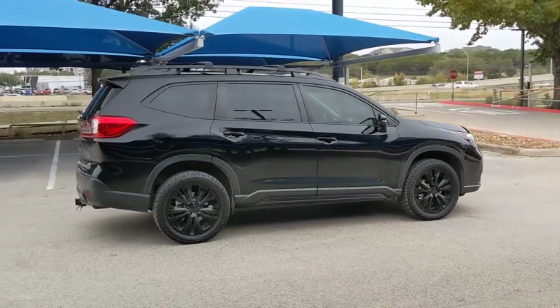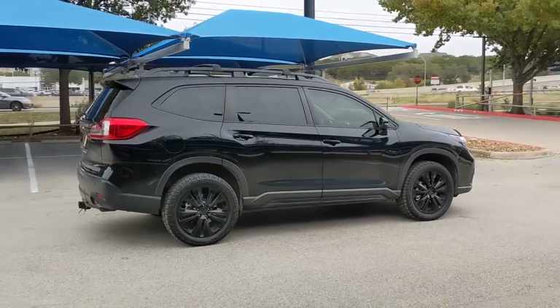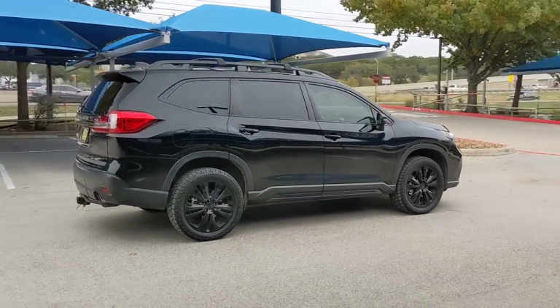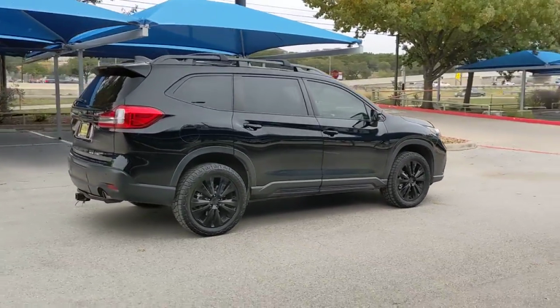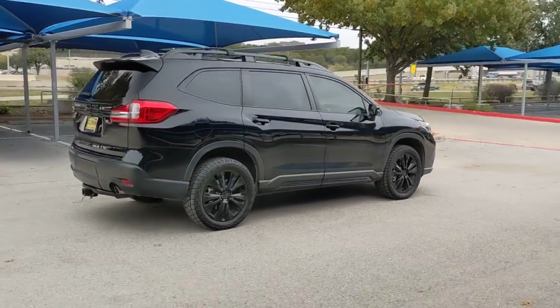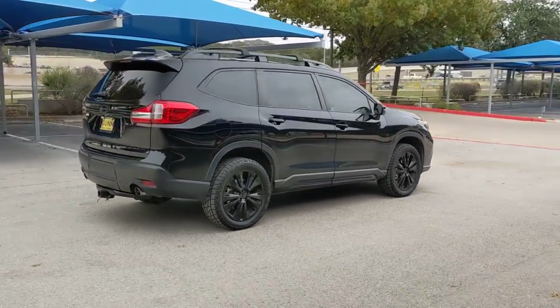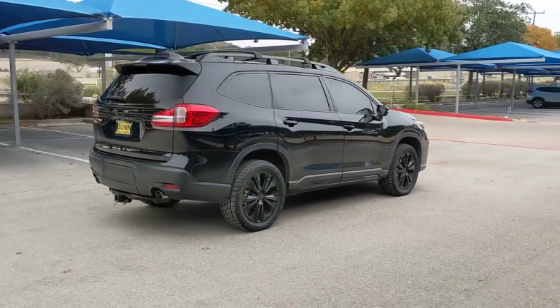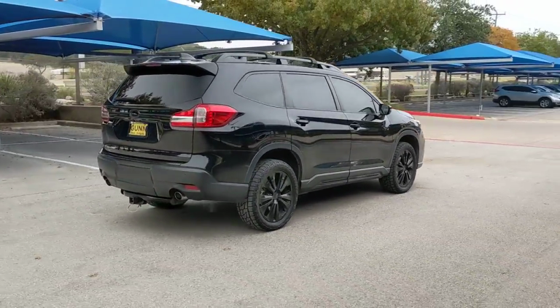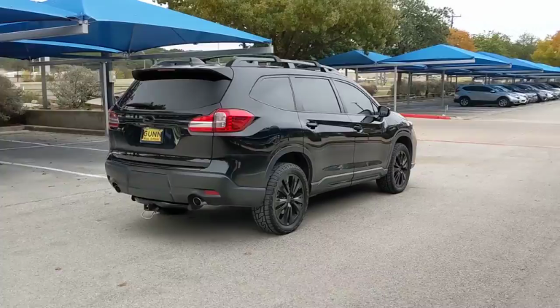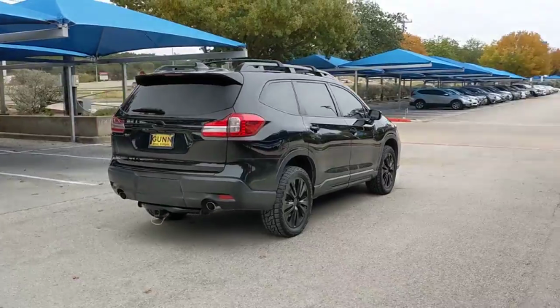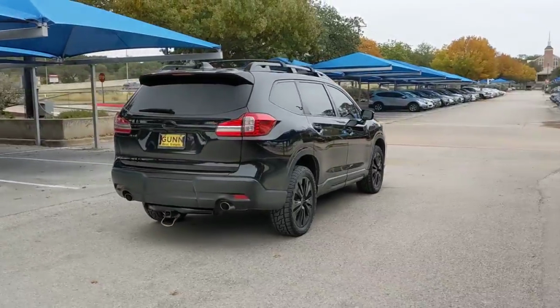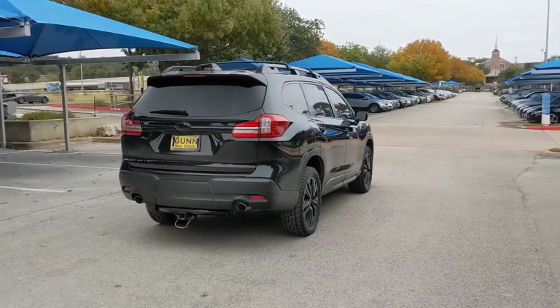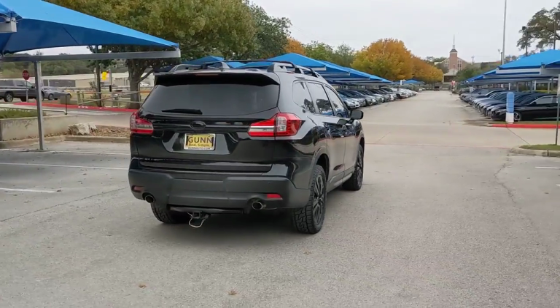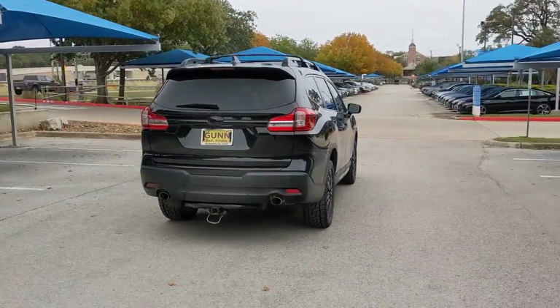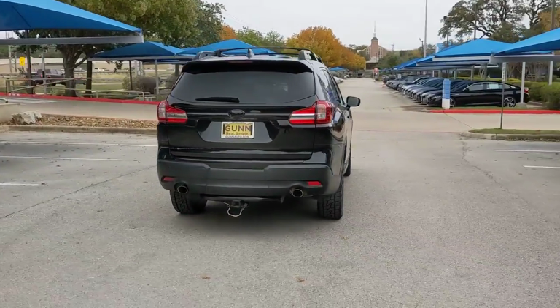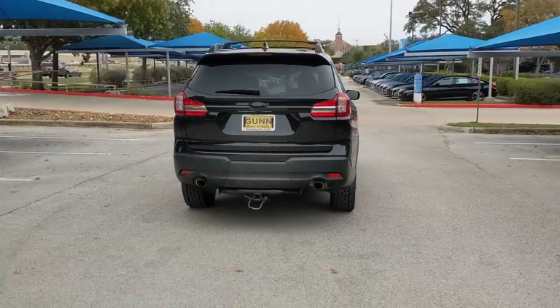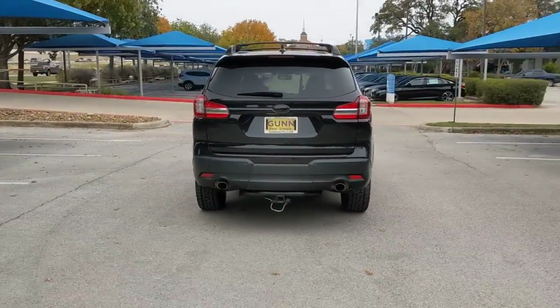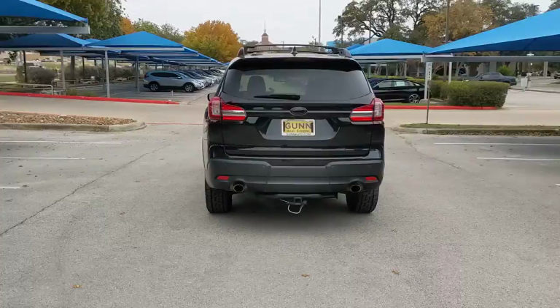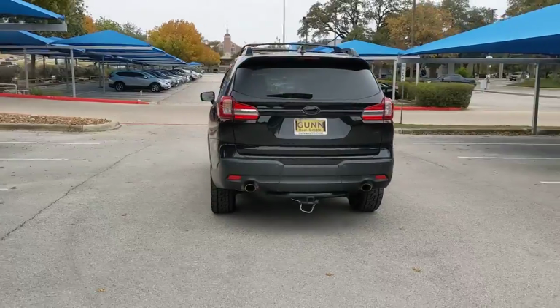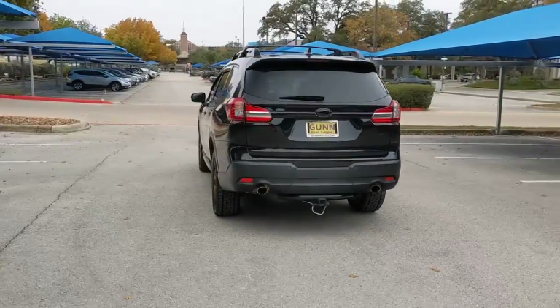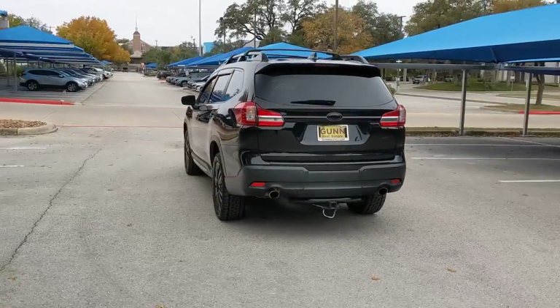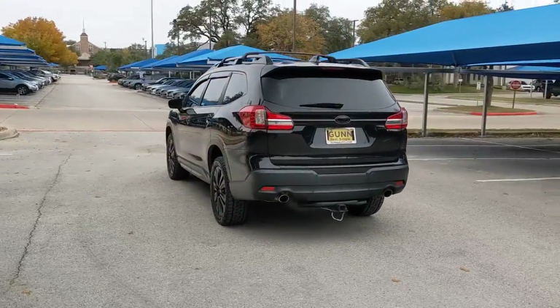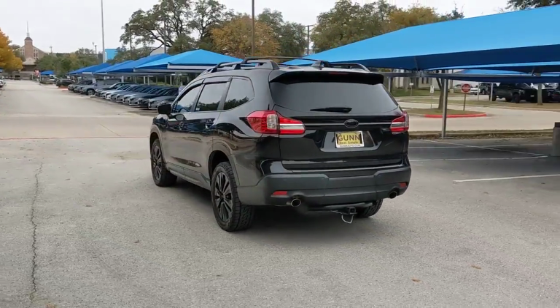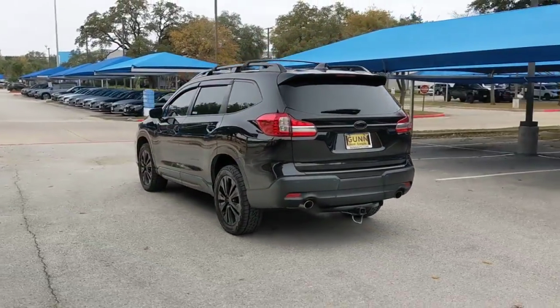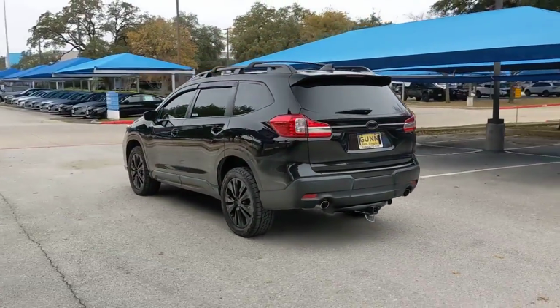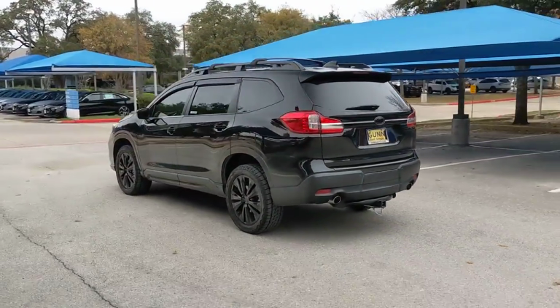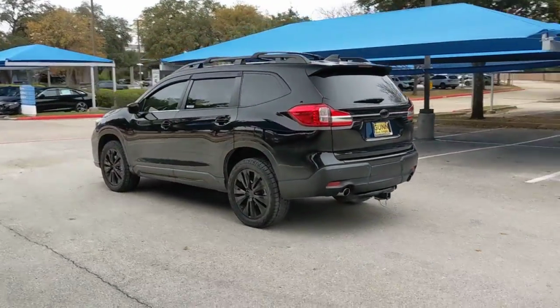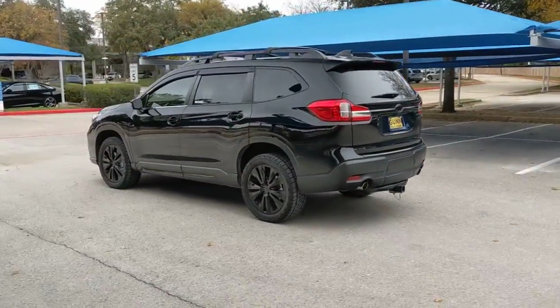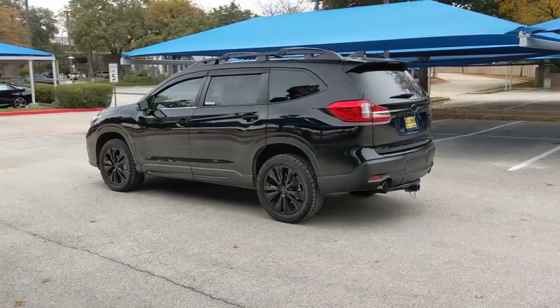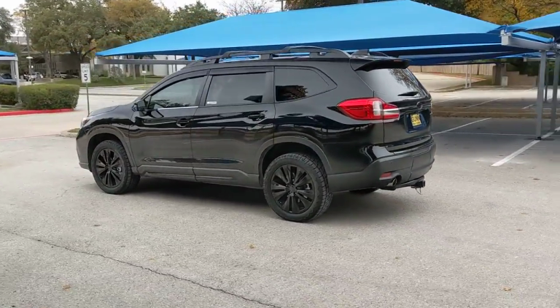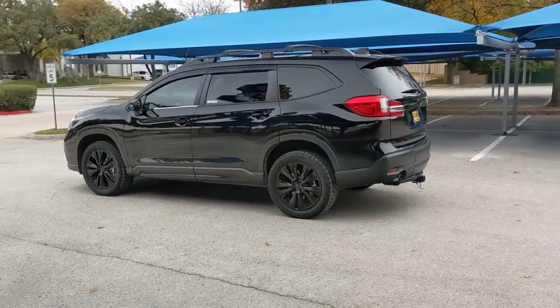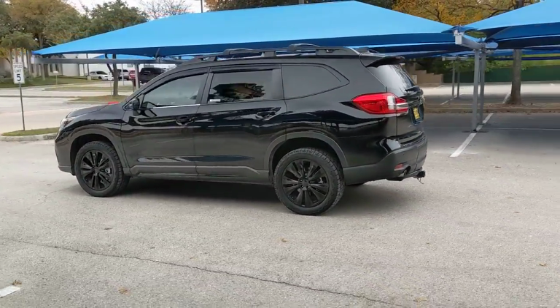Here's a stylish and versatile Ascent that's ready for your family adventures. Smooth and capable, this spacious three-row SUV packs the features you need to keep your crew safe, comfortable, and entertained.